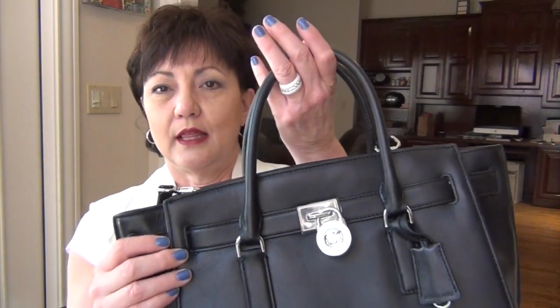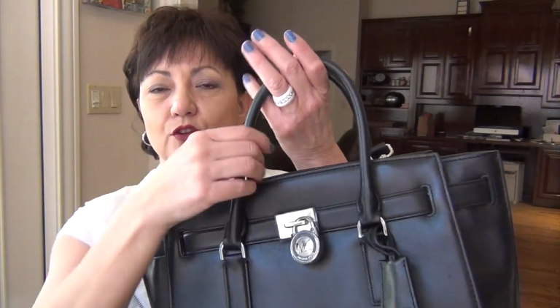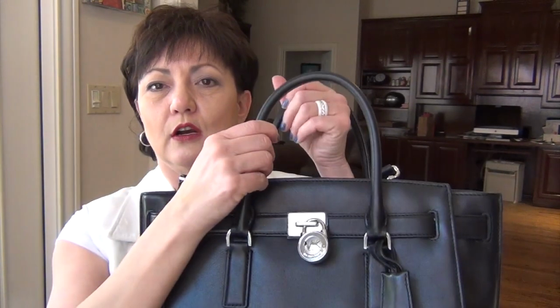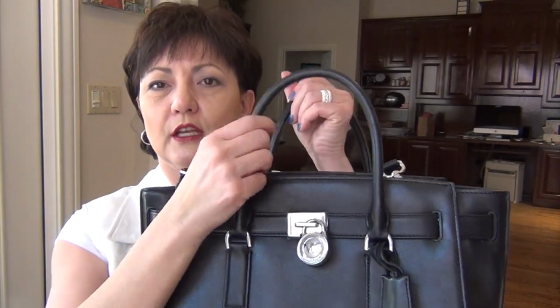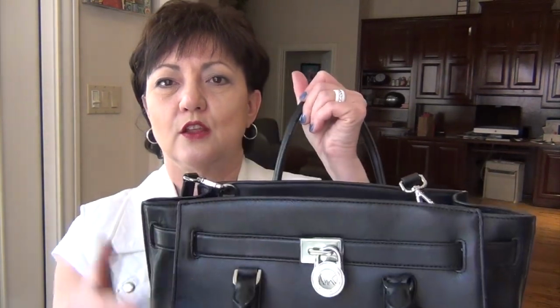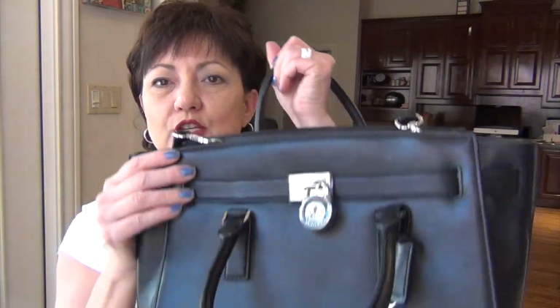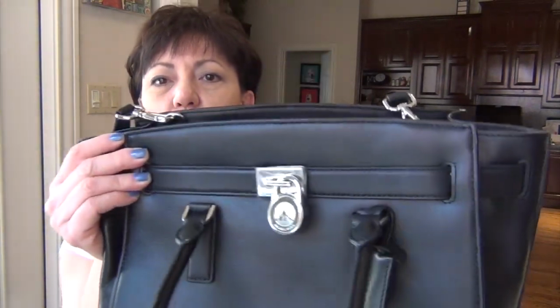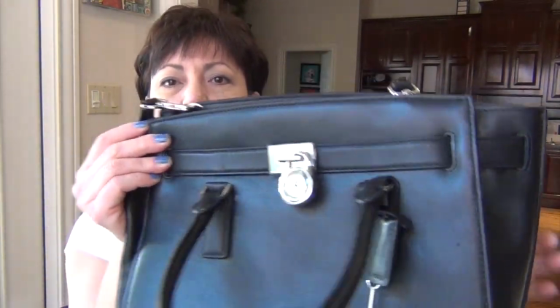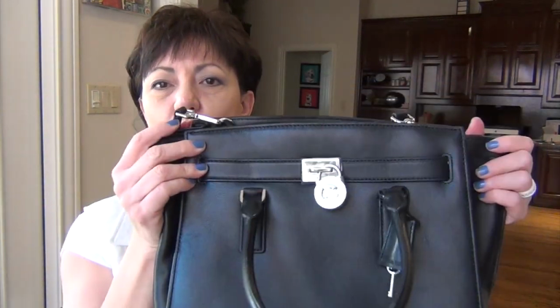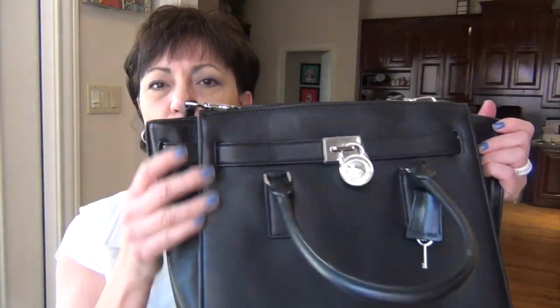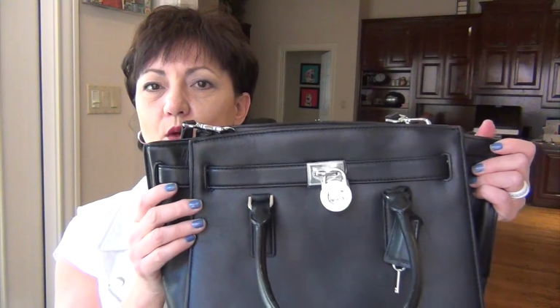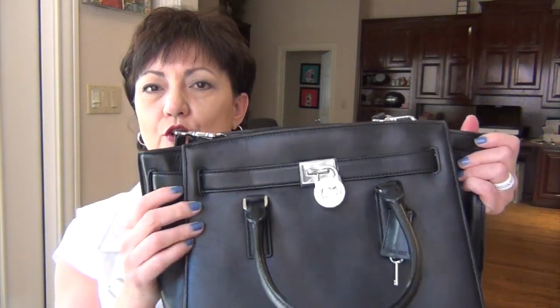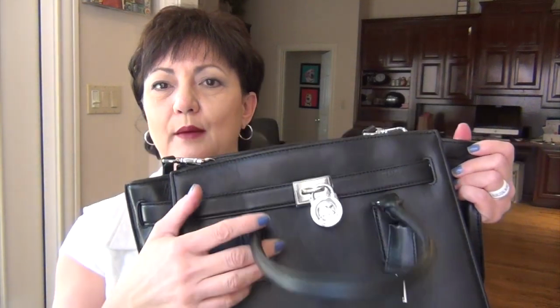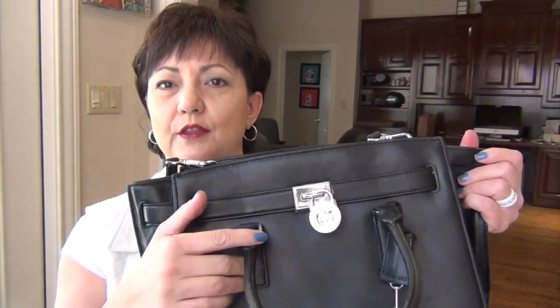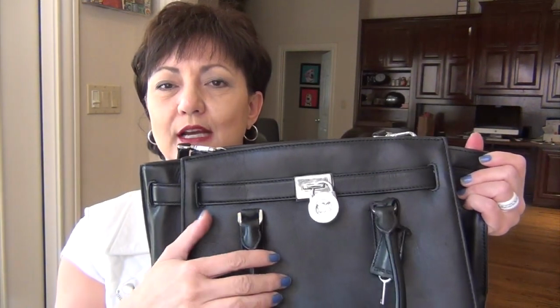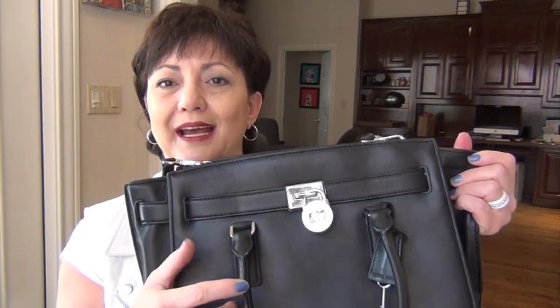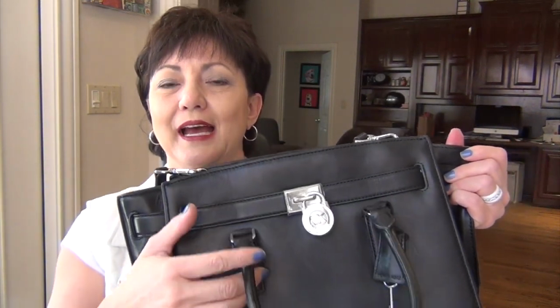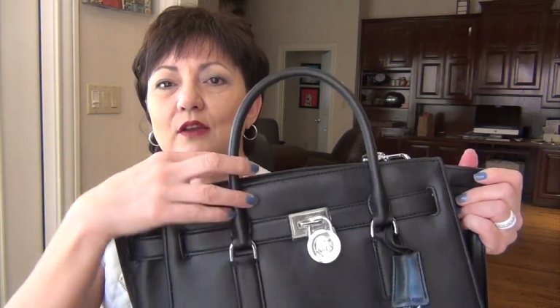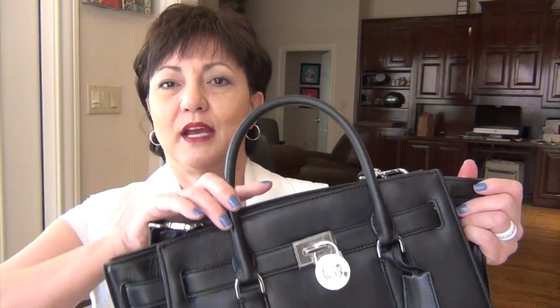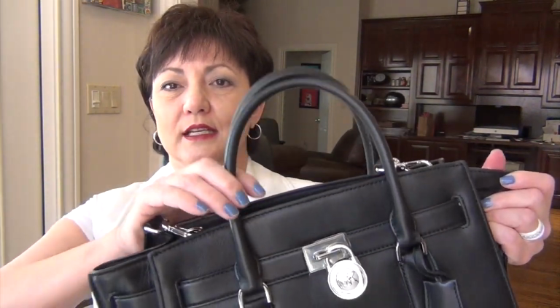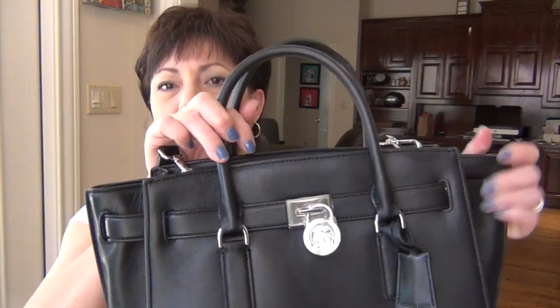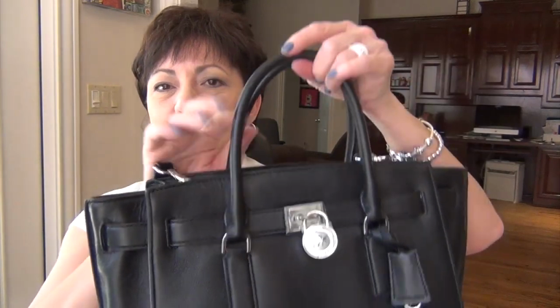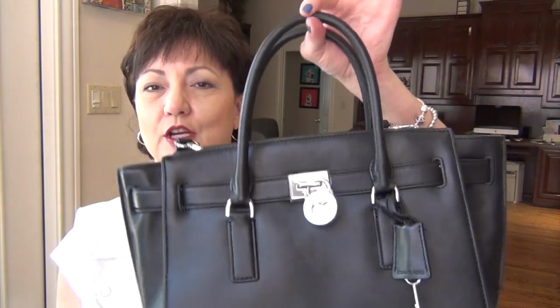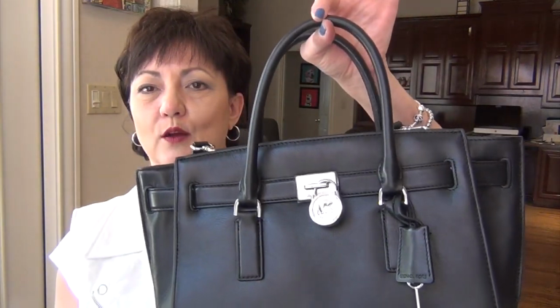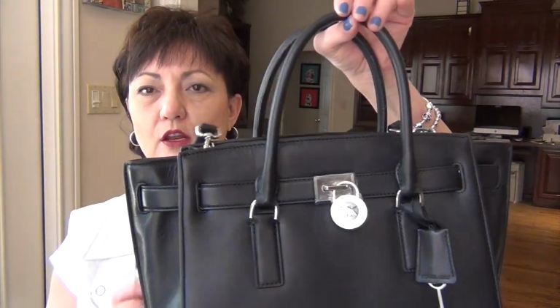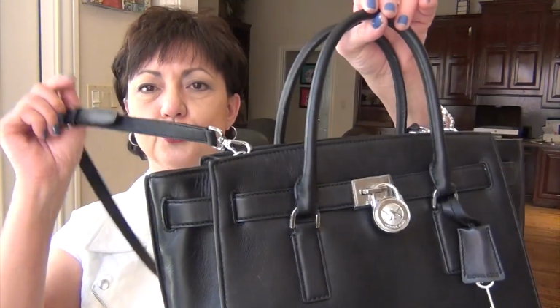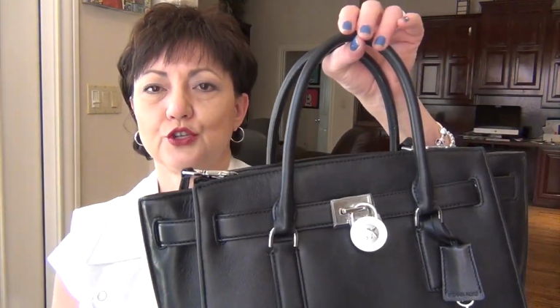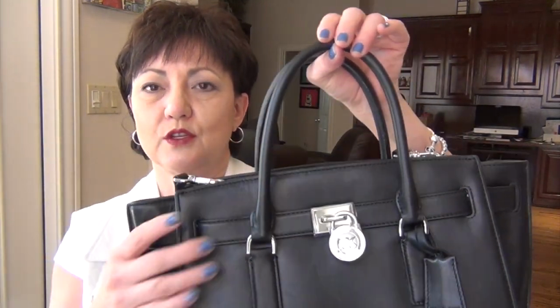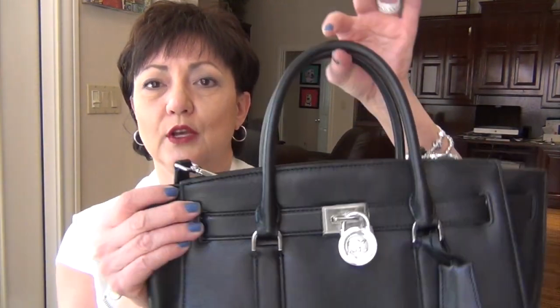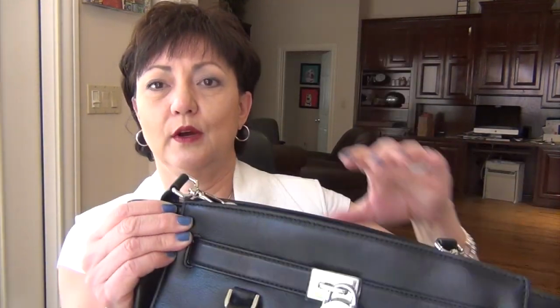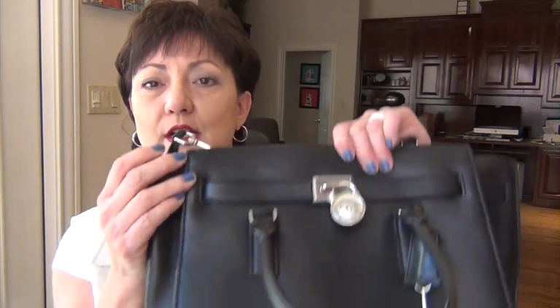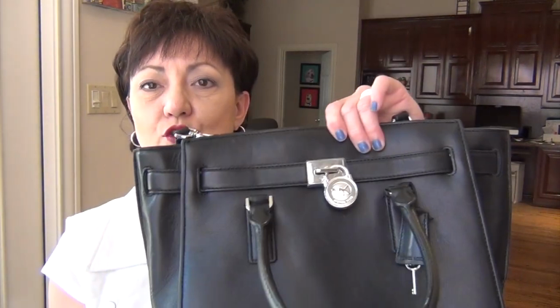The handles are articulating — in other words, they do fall and get out of the way when you're carrying it with a long strap. That's one of the things I do like. I don't like bags where the handles stand up when you're carrying it with a long shoulder strap, so these get out of the way, which is a nice feature.